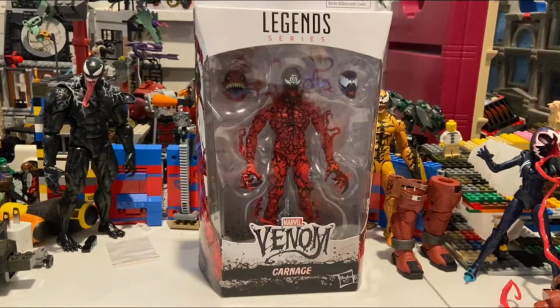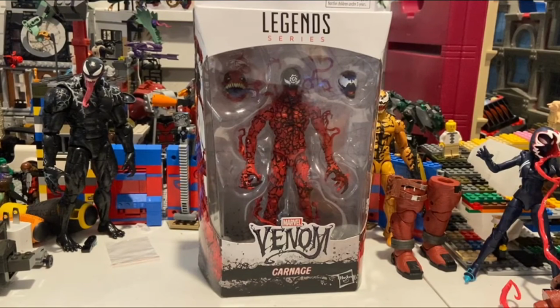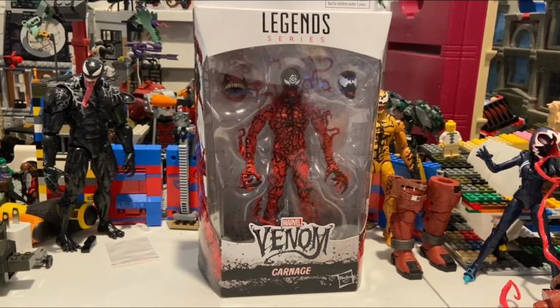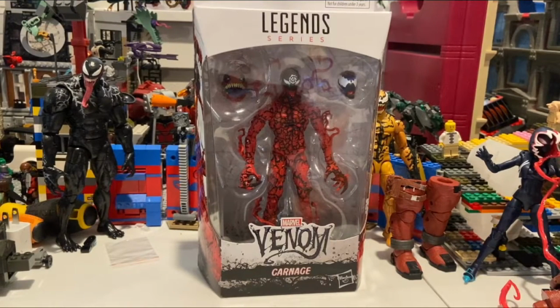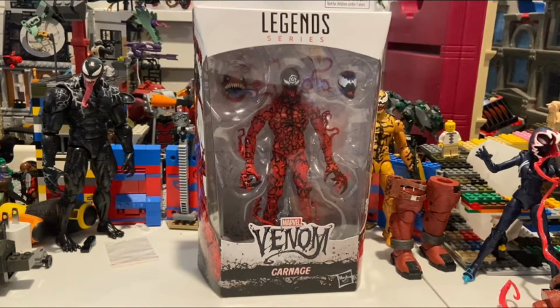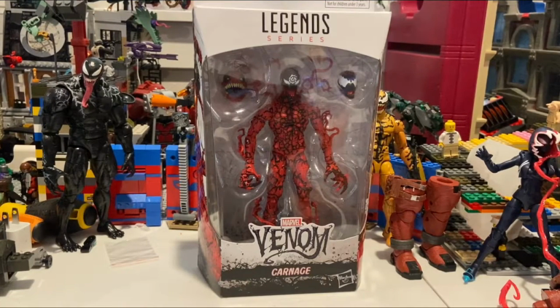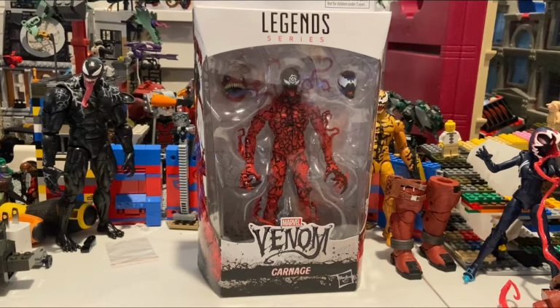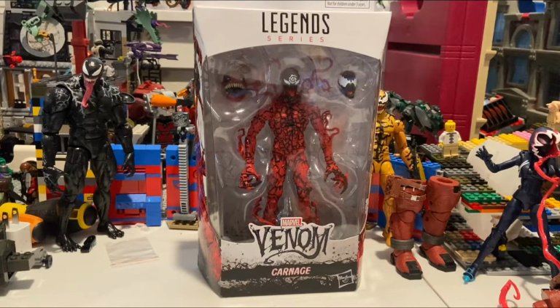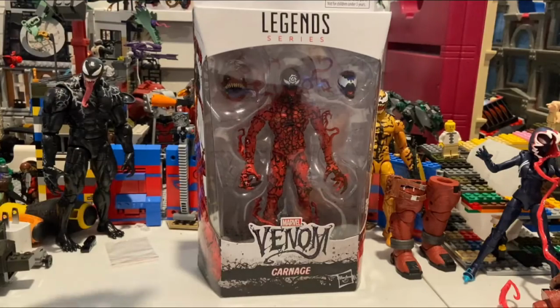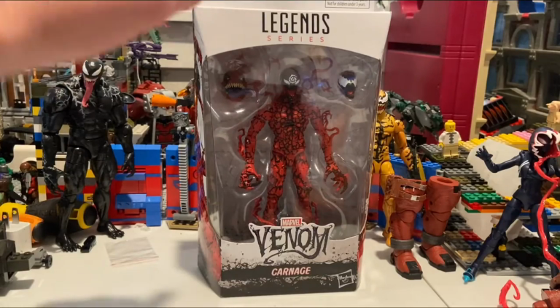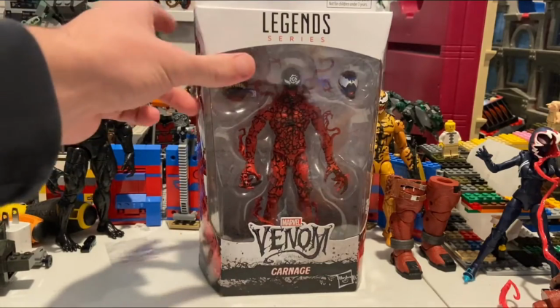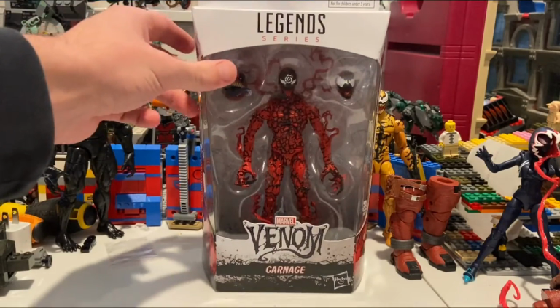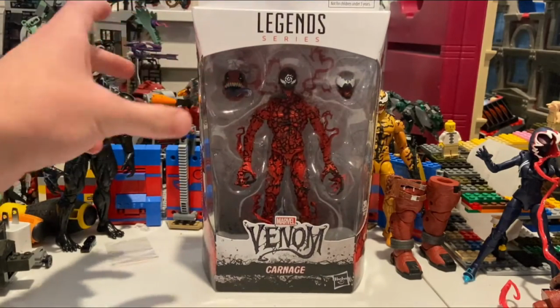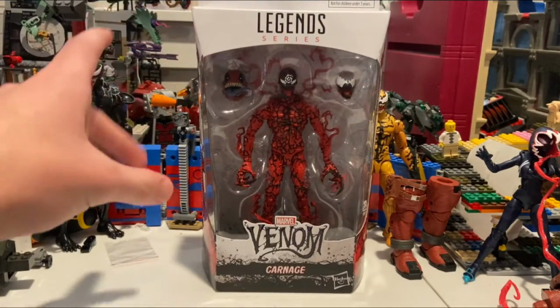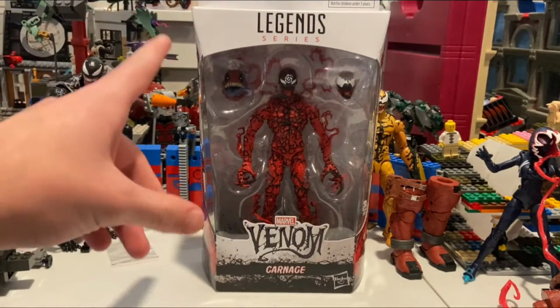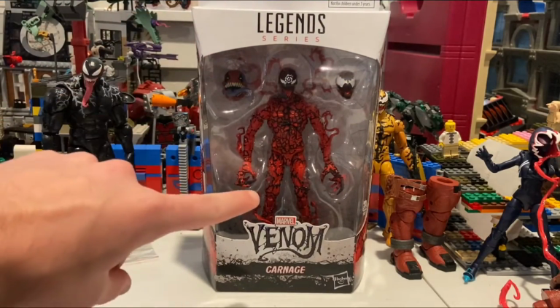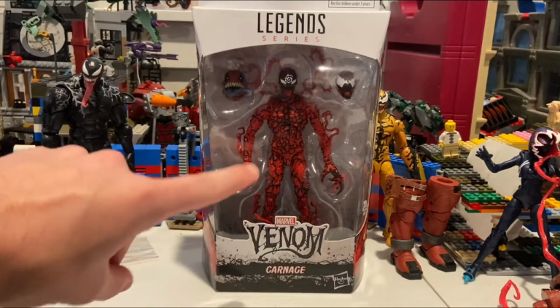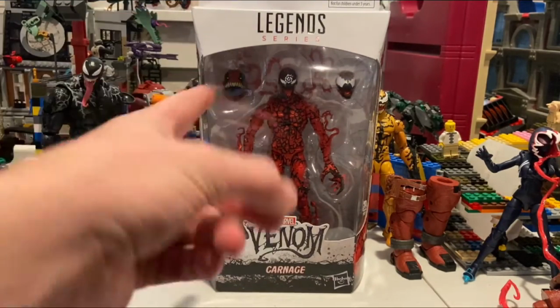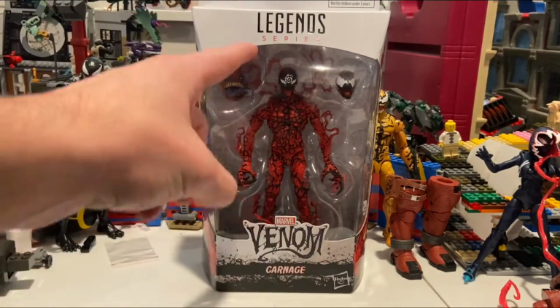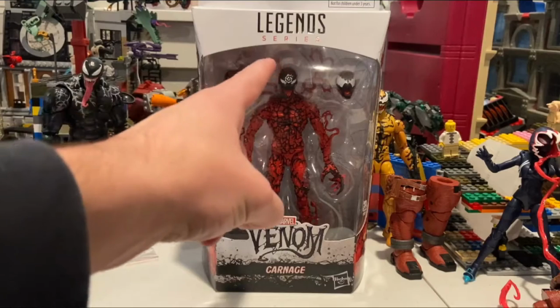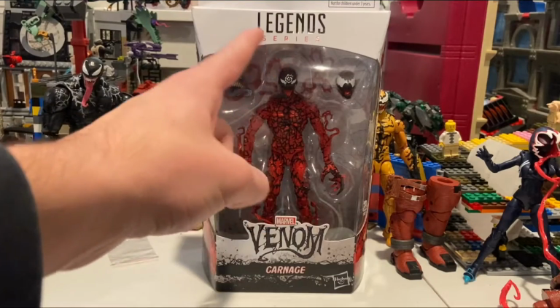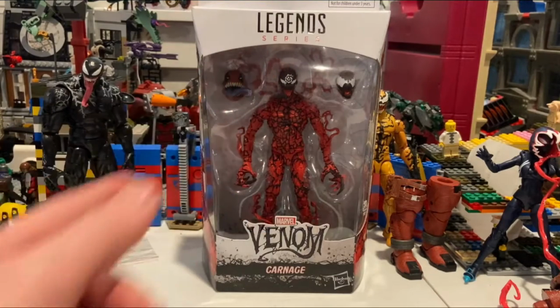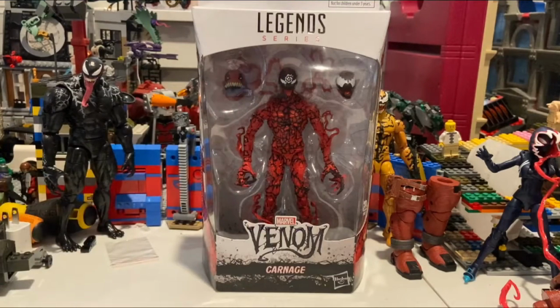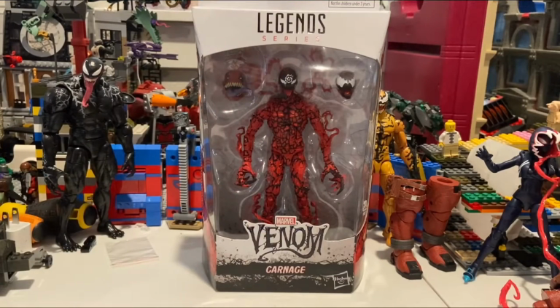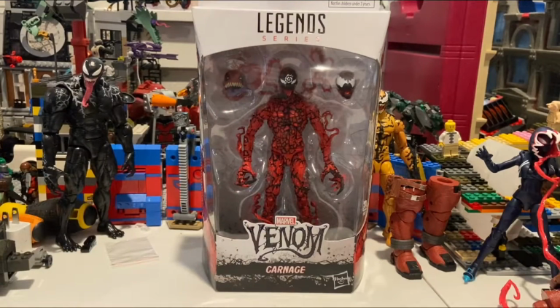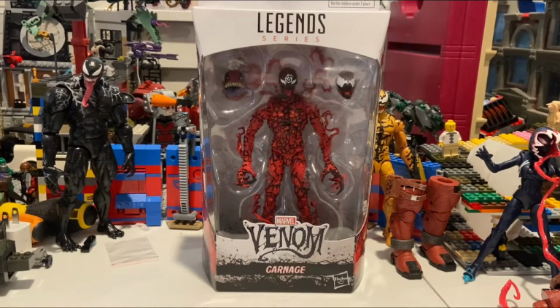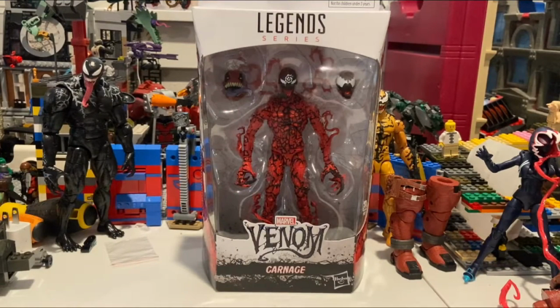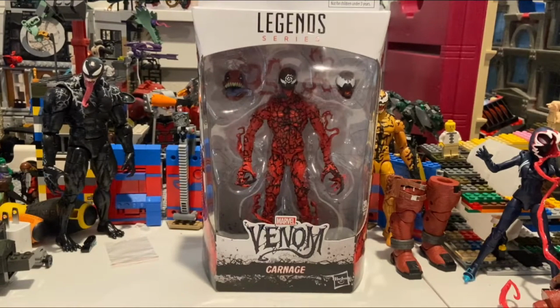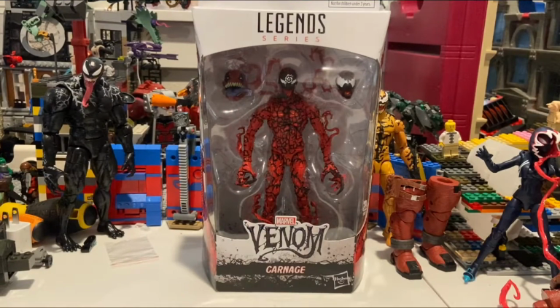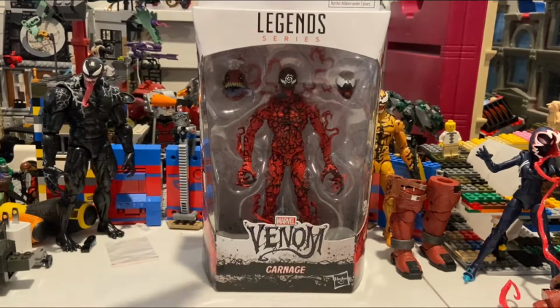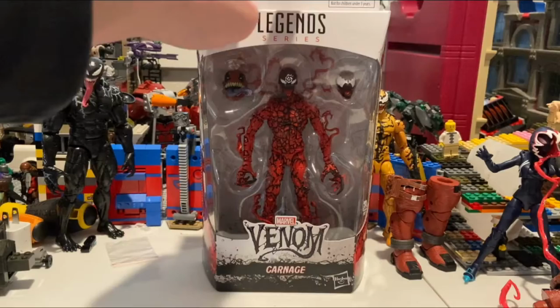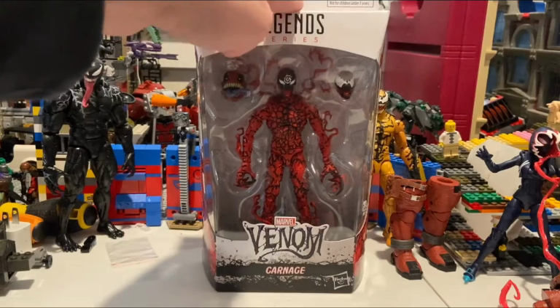Hello everyone, this is Dental Collector here with another action figure review. Today I have the Marvel Legends series Venom Pool Wave Carnage with the spiral head, and I think this one looks really cool.